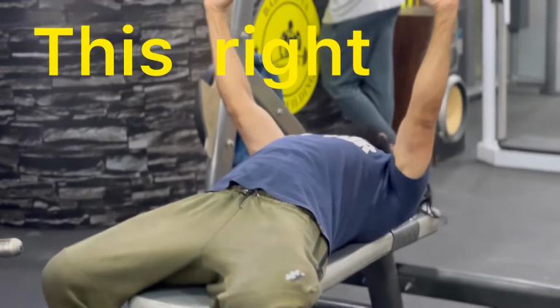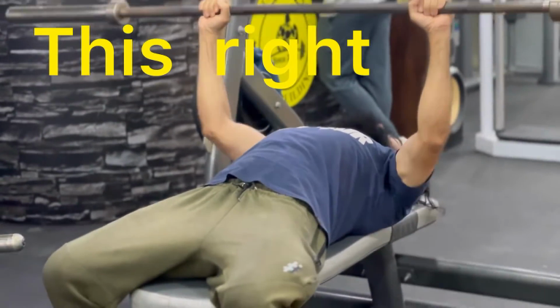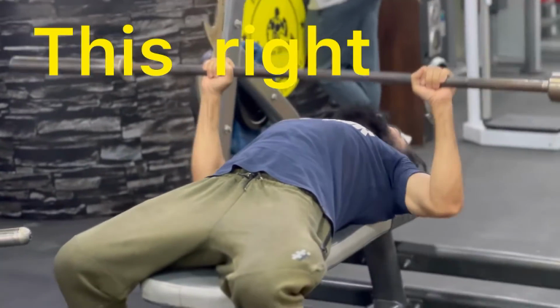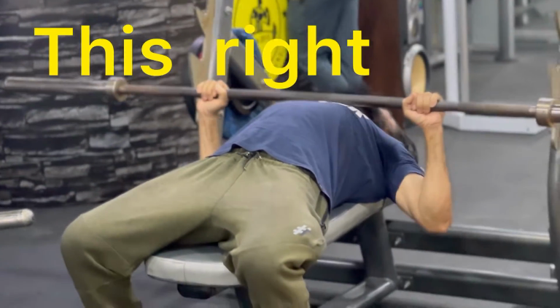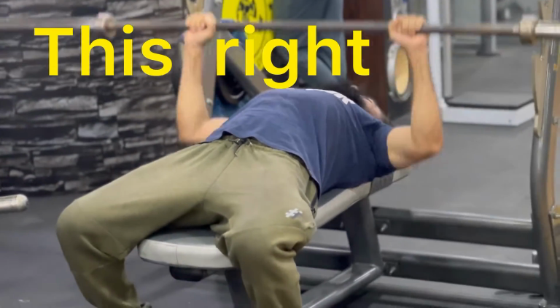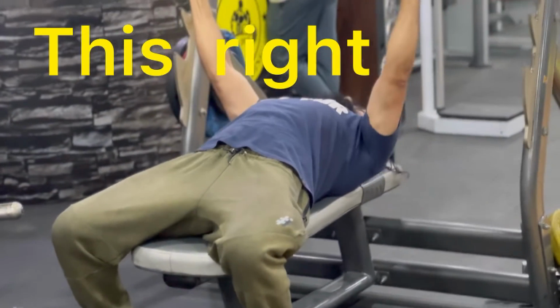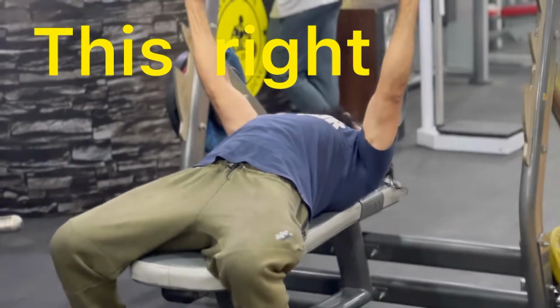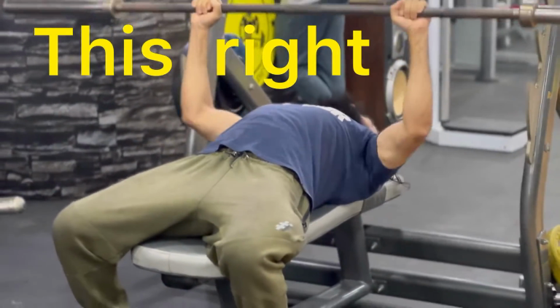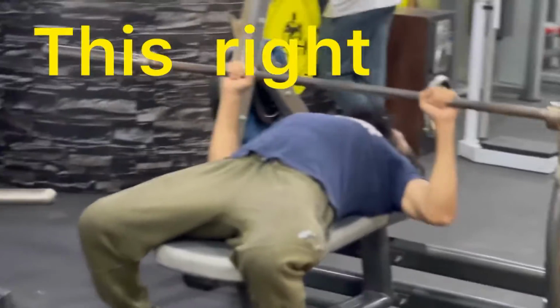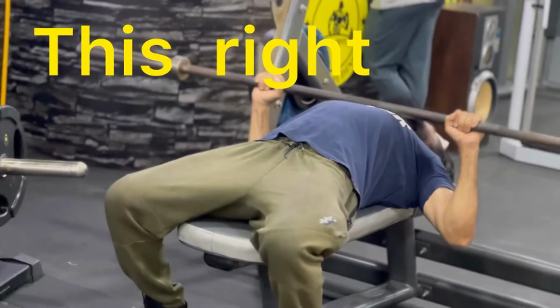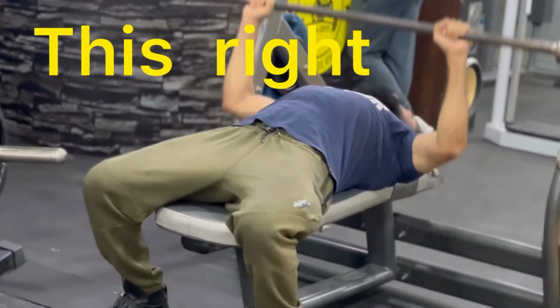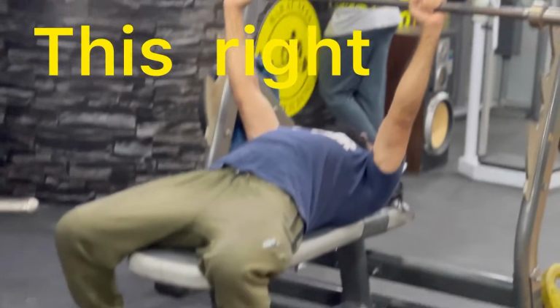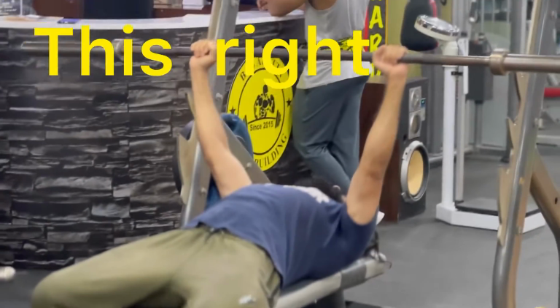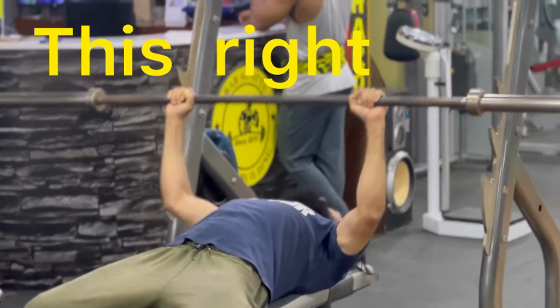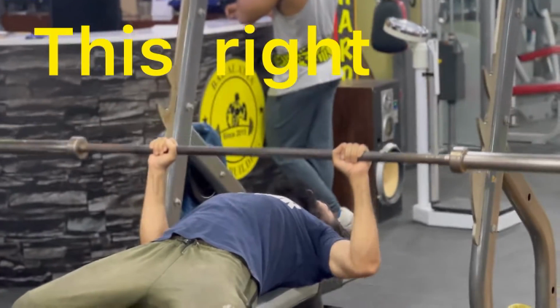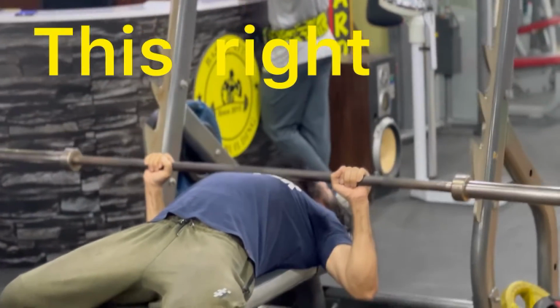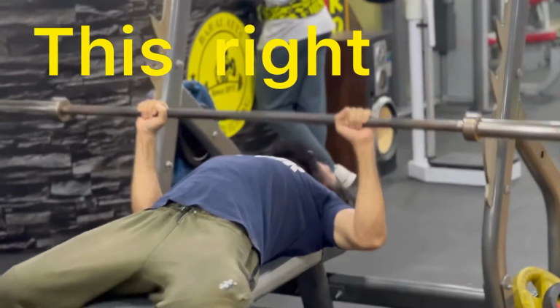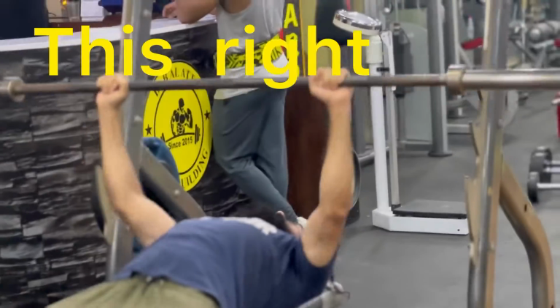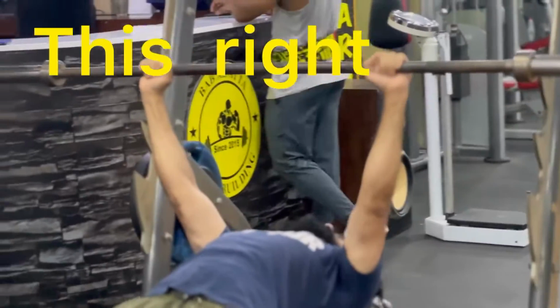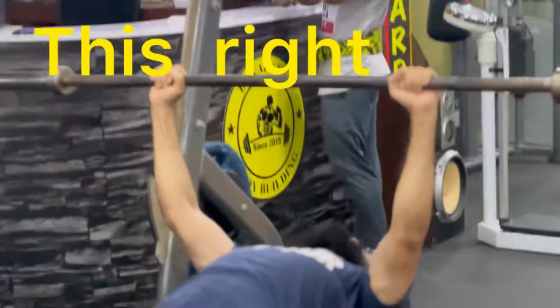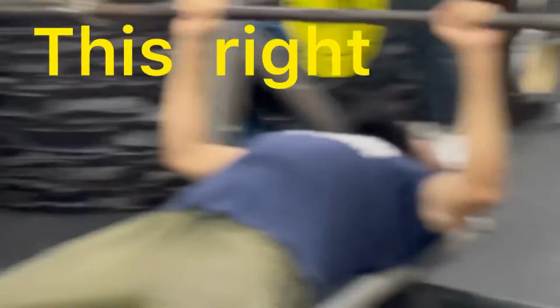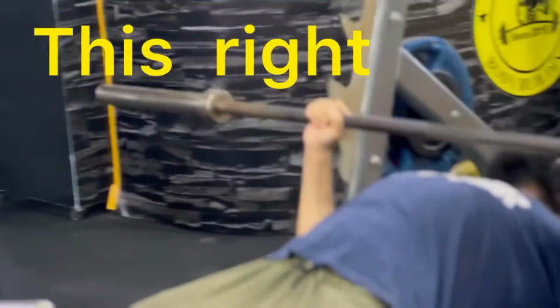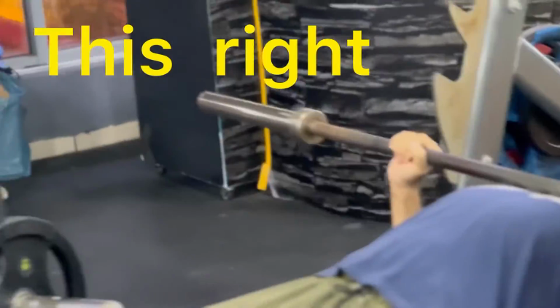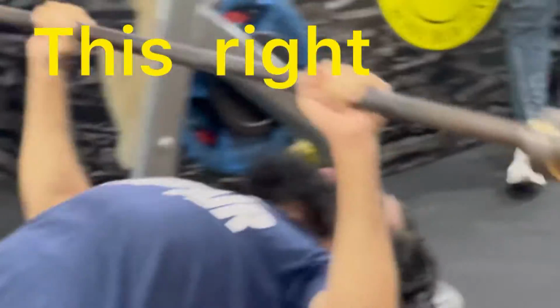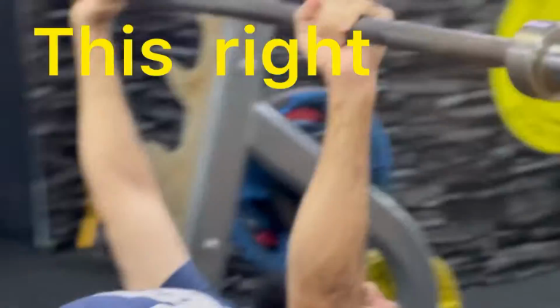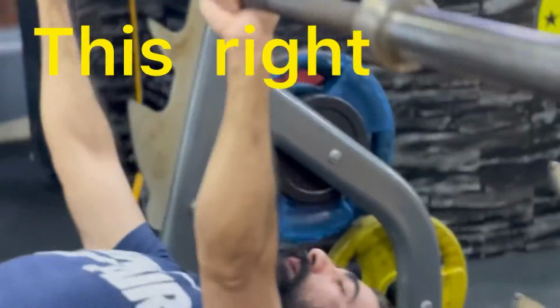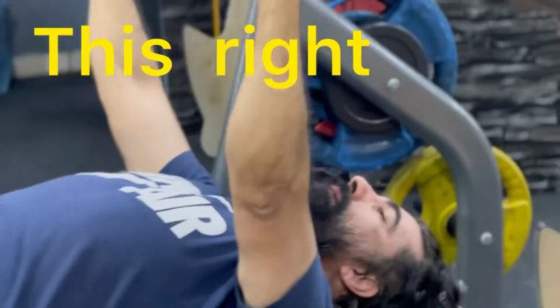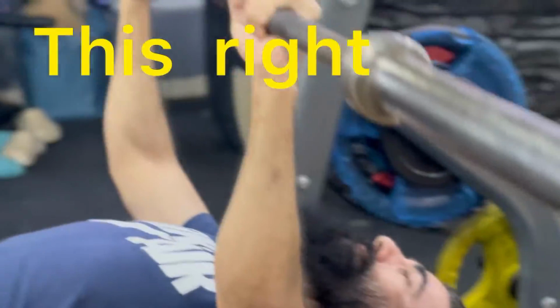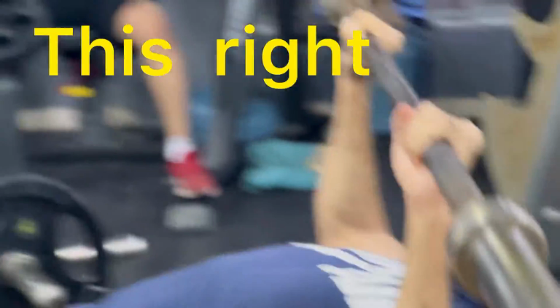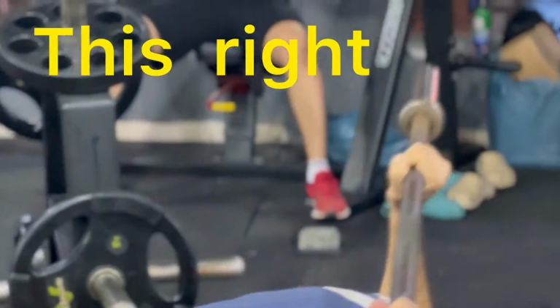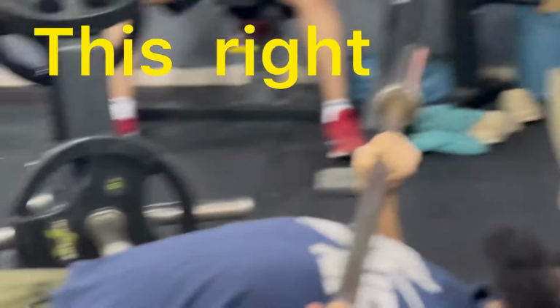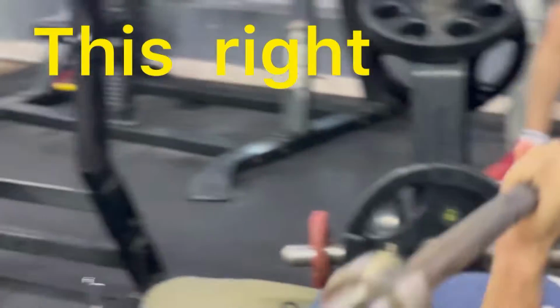We are going to move the chest. This is the chest. Do the shoulder pain again. It is right now. This is the shoulder pain.